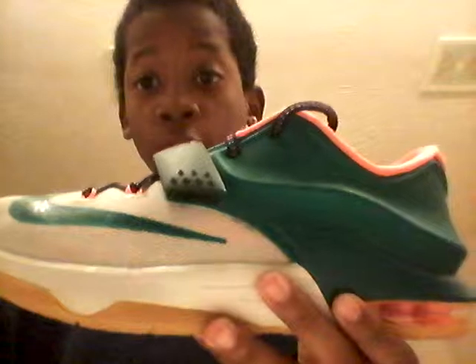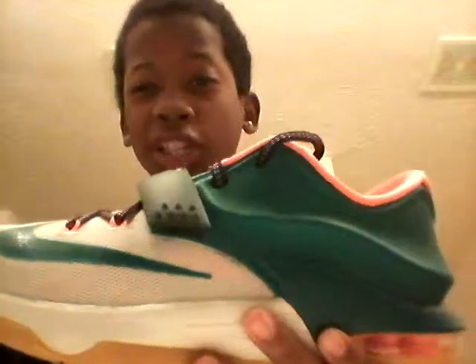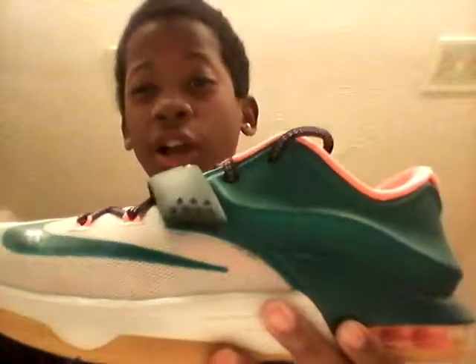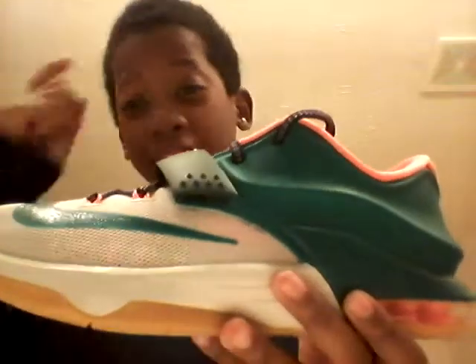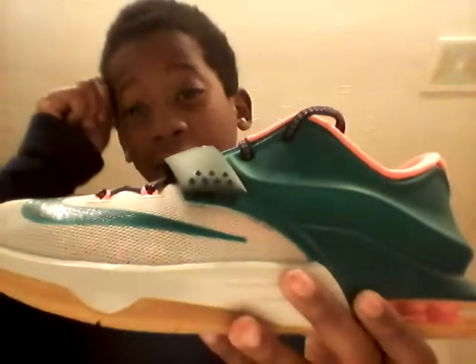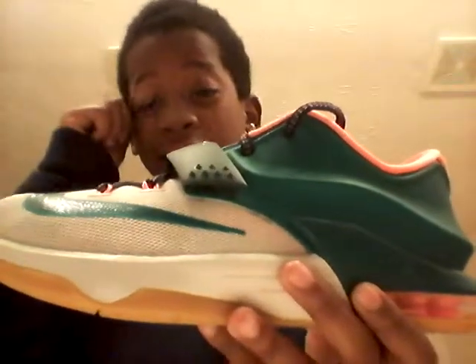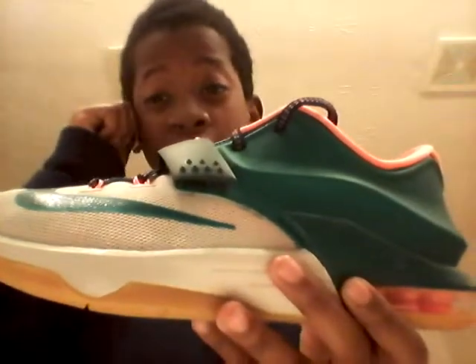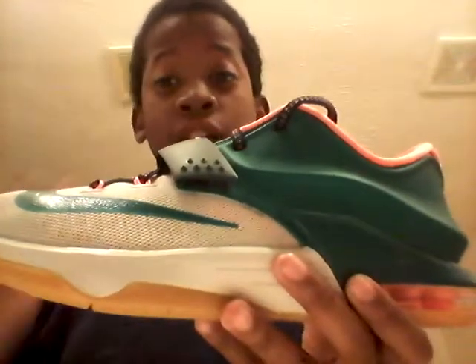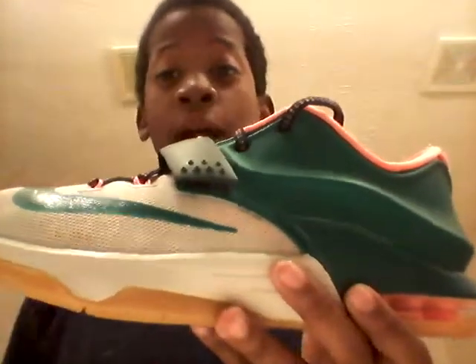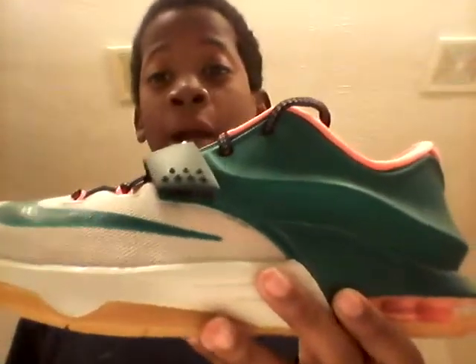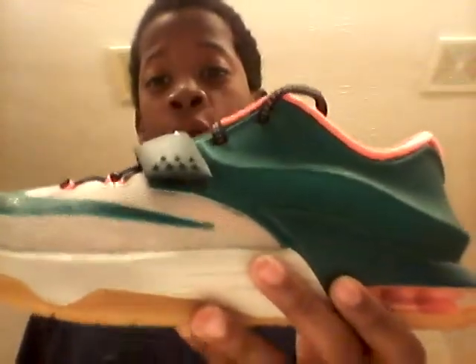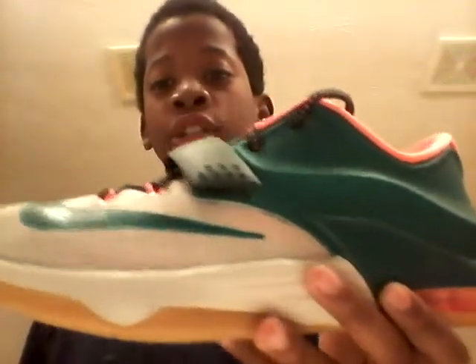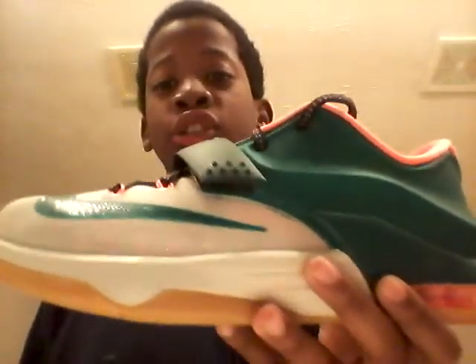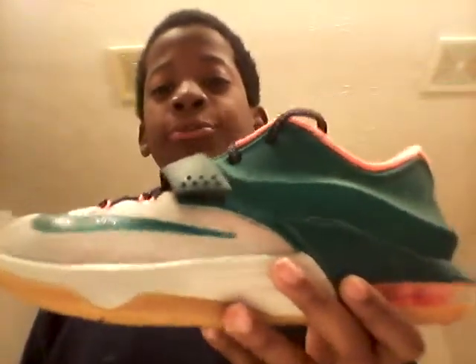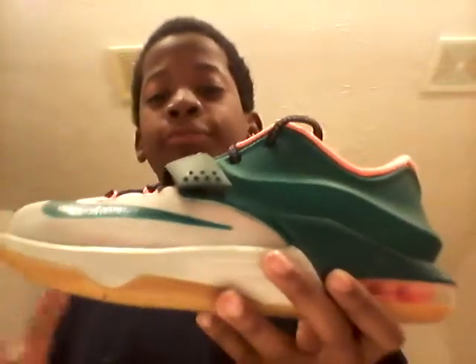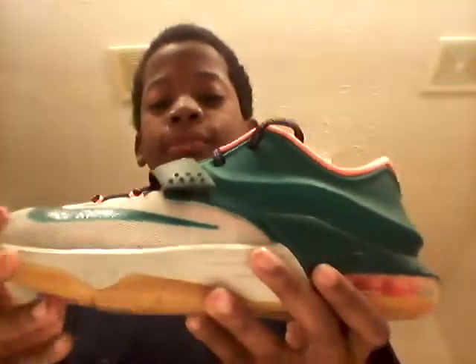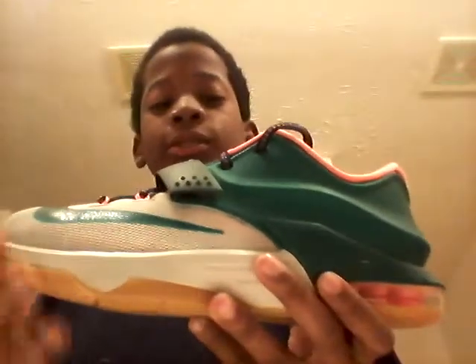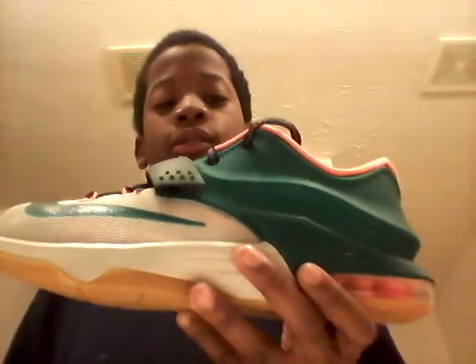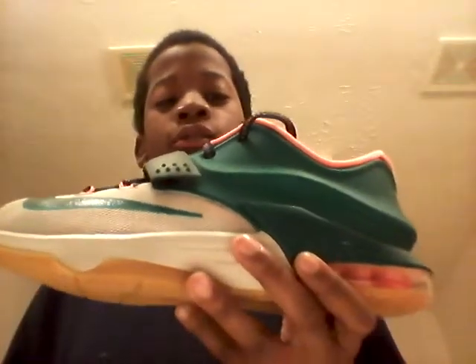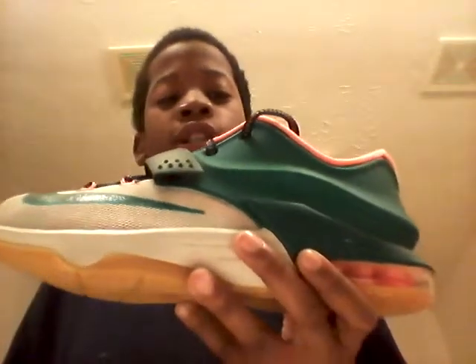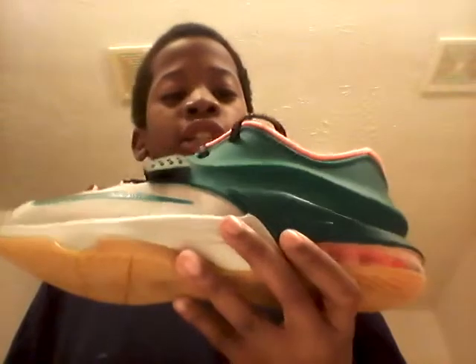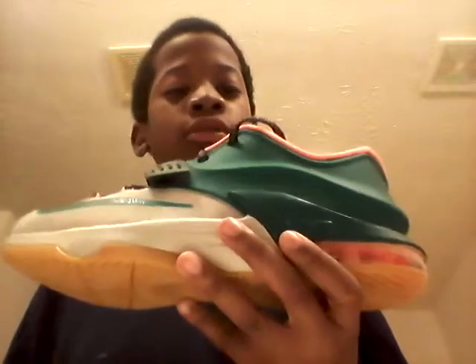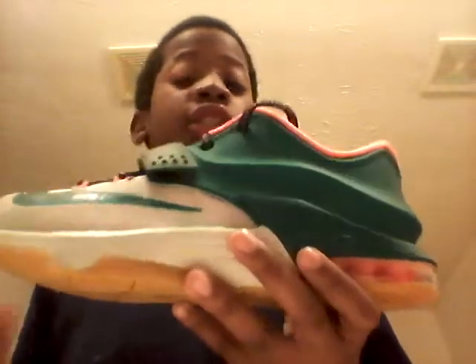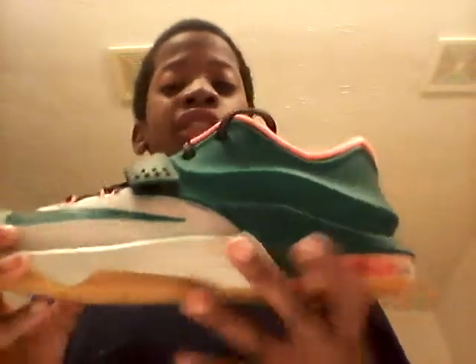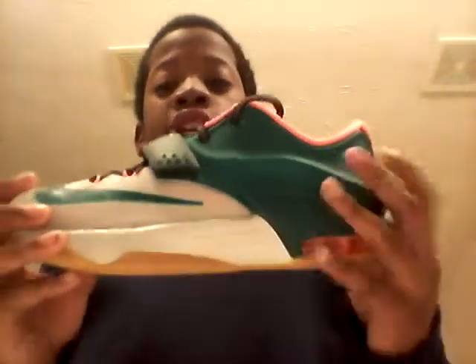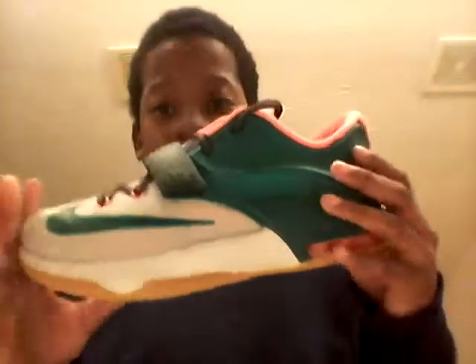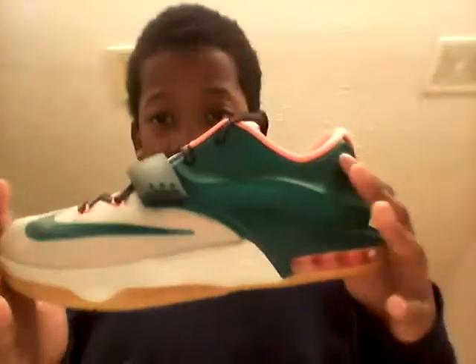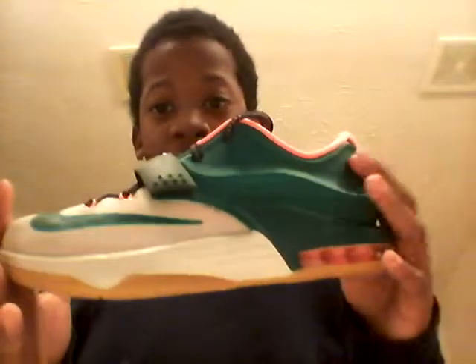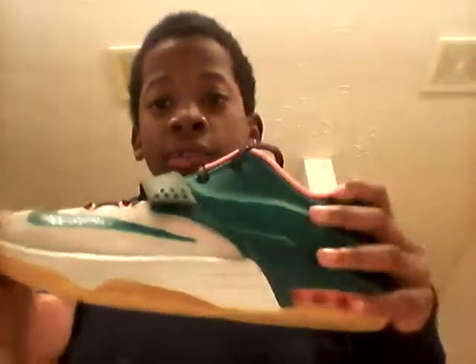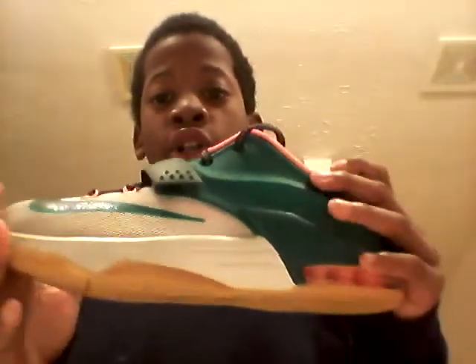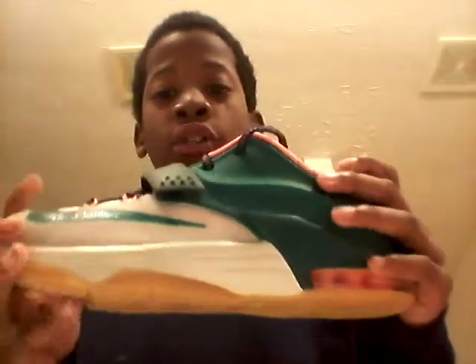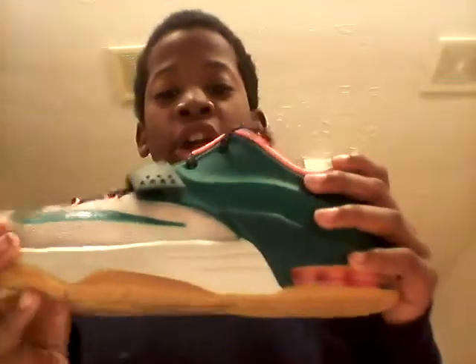What's up guys? I'm back out here with another shoe review. Let's get into it — this is the KG7 Easy Money colorway.